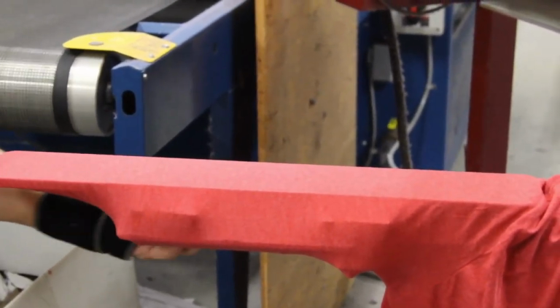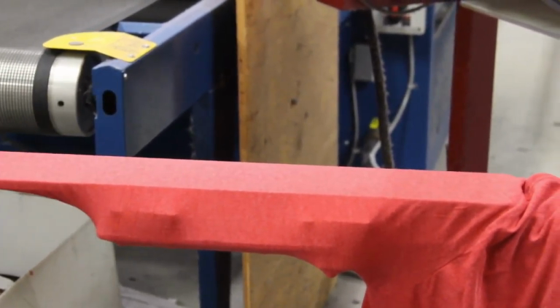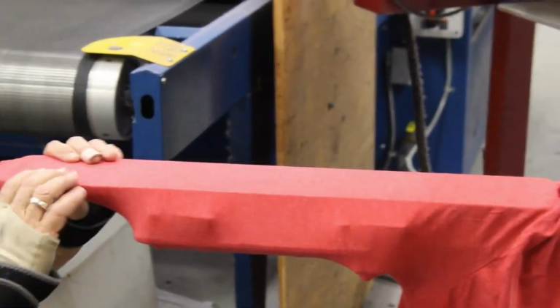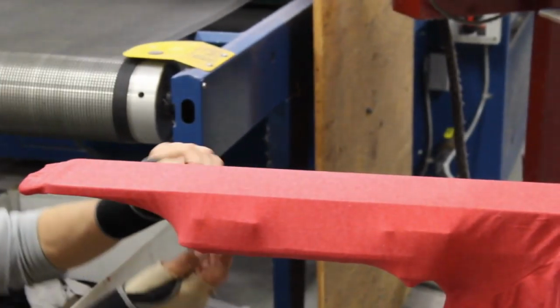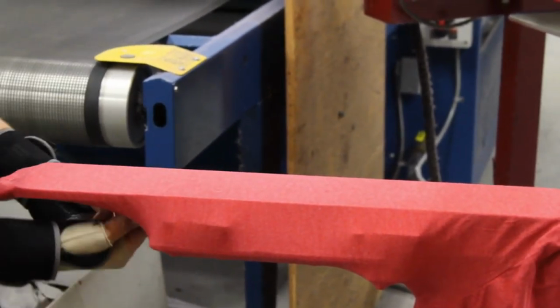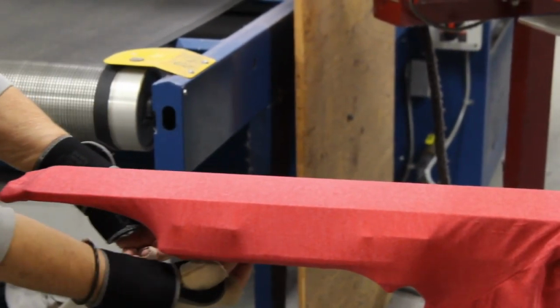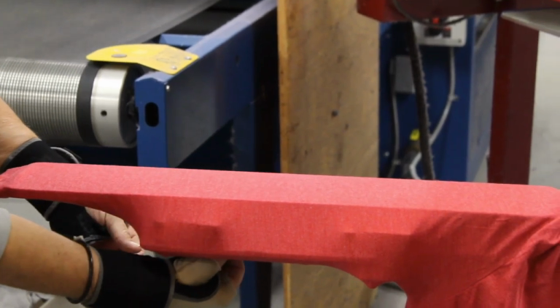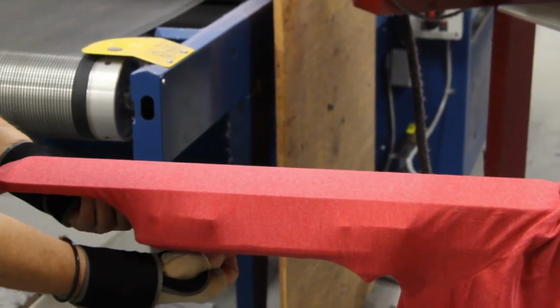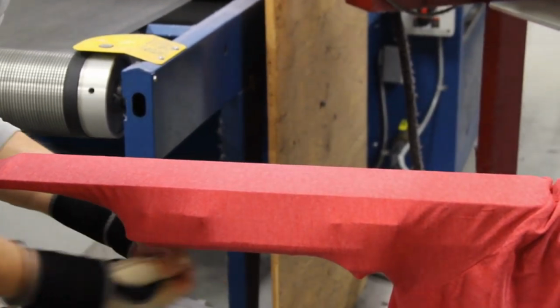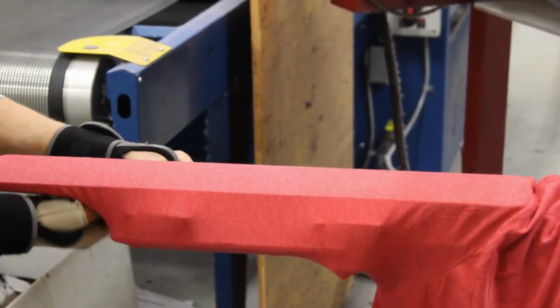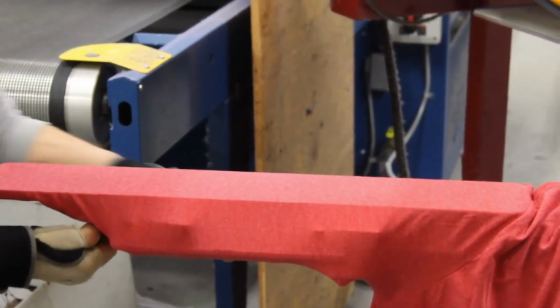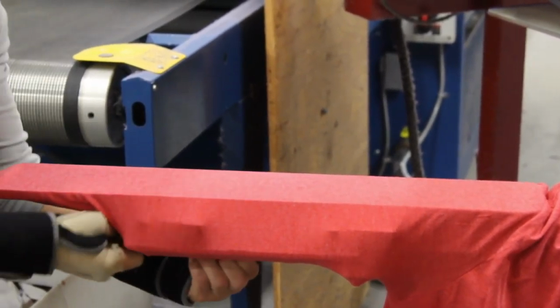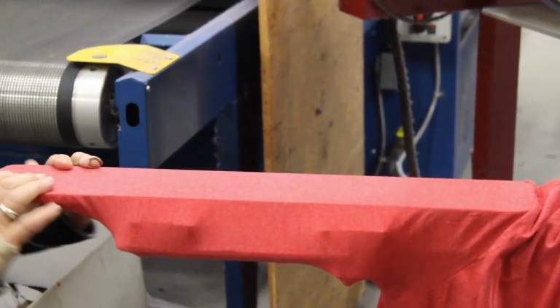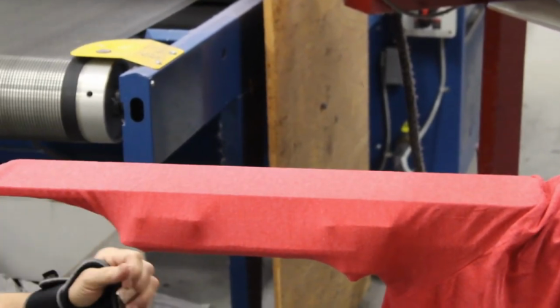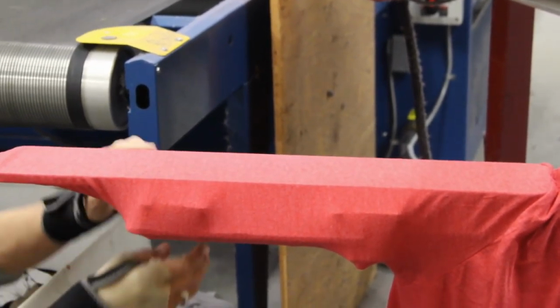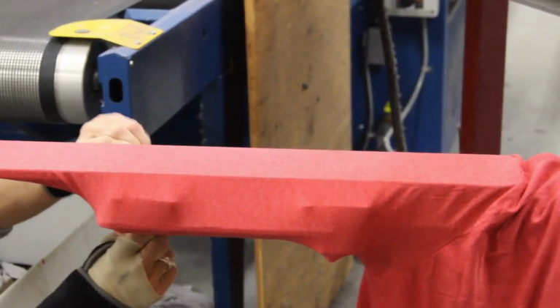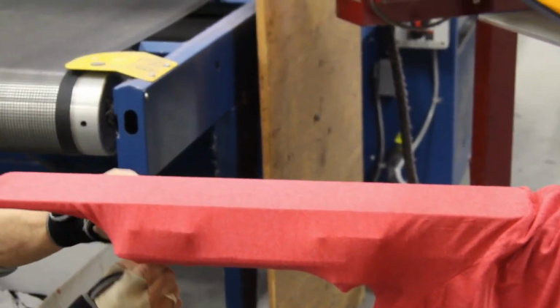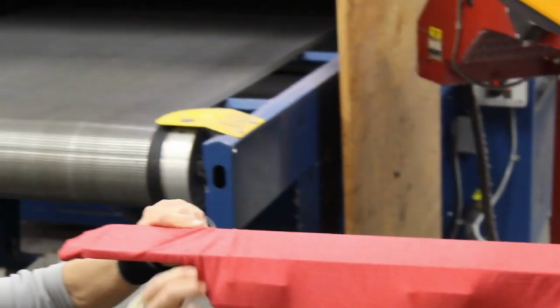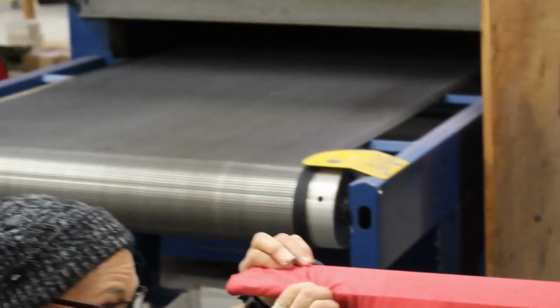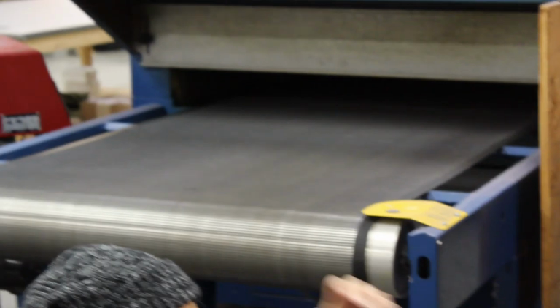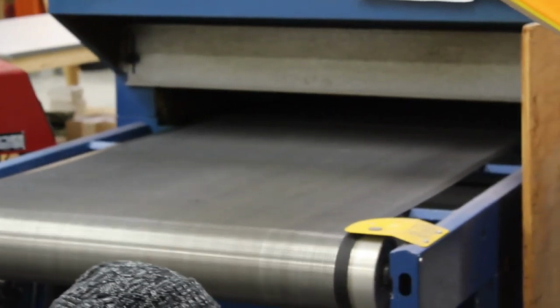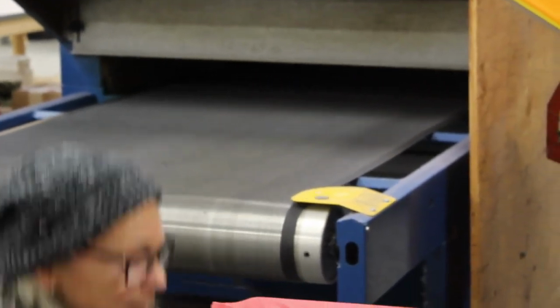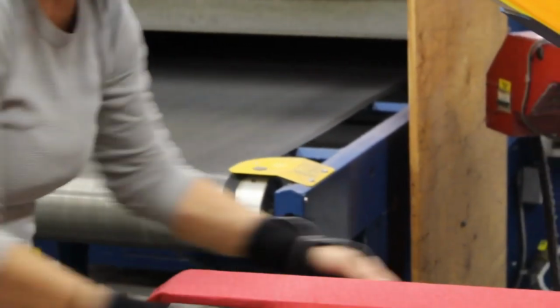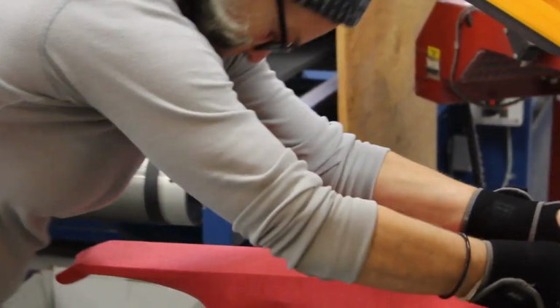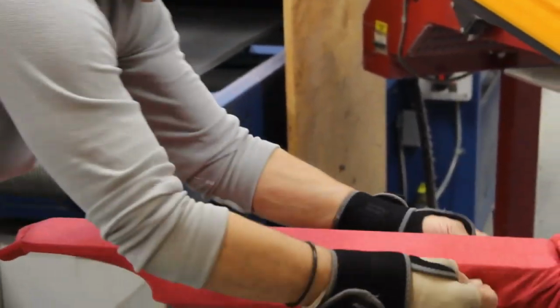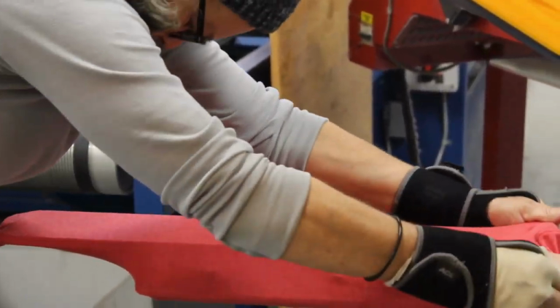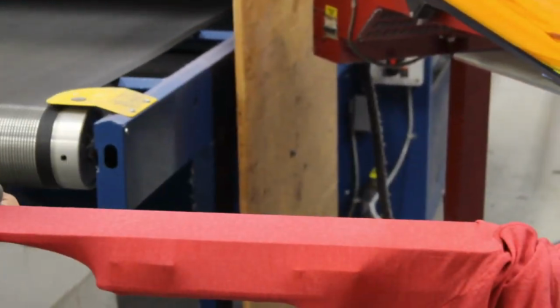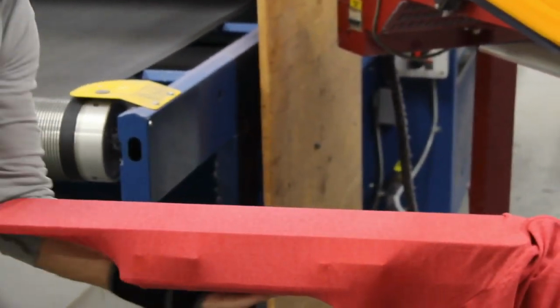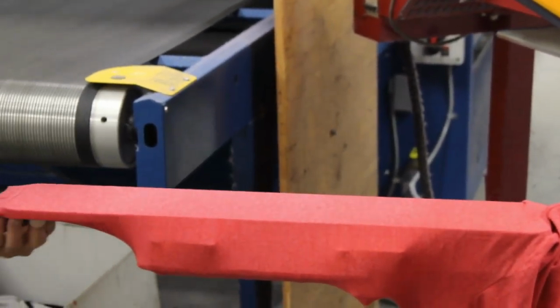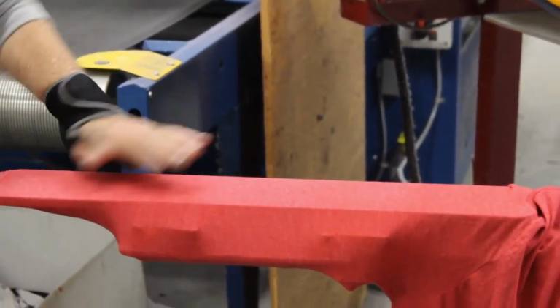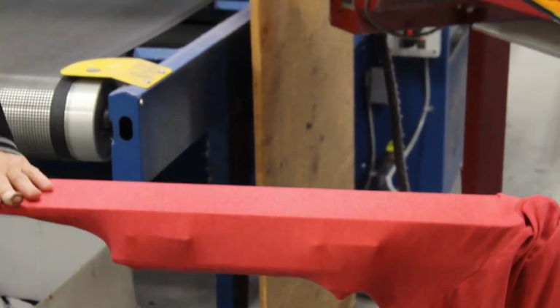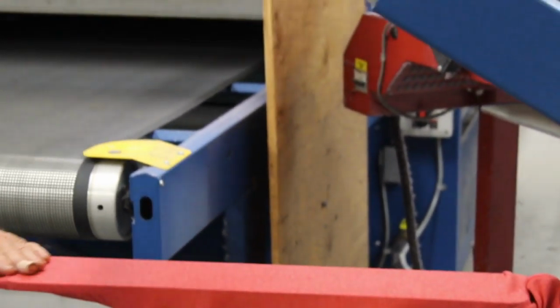Notice how much care is taken to ensure that the garment is in the proper place on the platen to make sure that the print shows up in the proper location on the garment. This is done meticulously for specialty prints like sleeve prints.